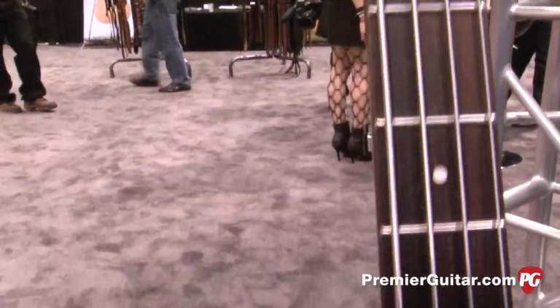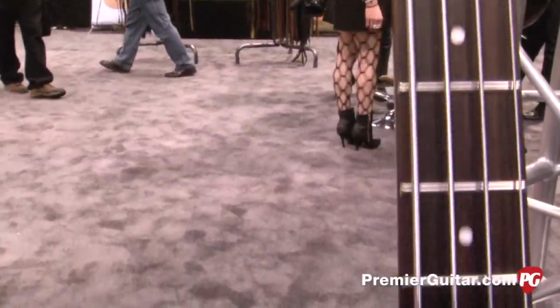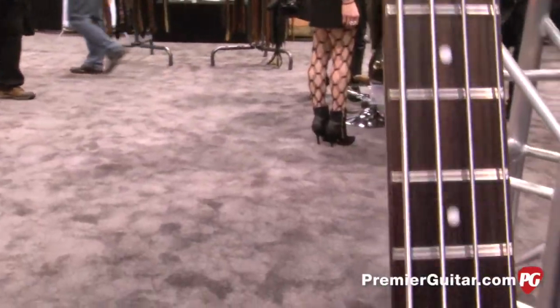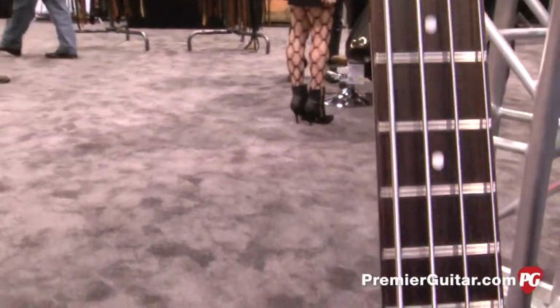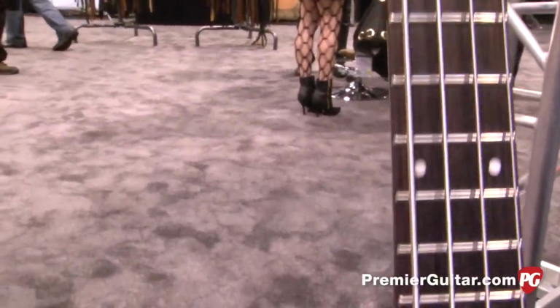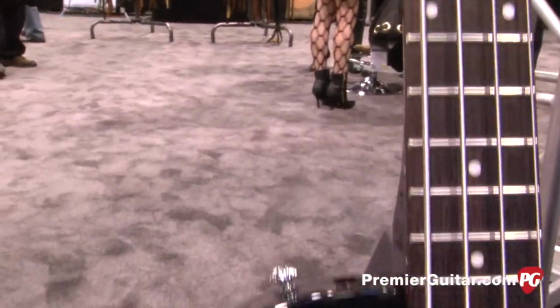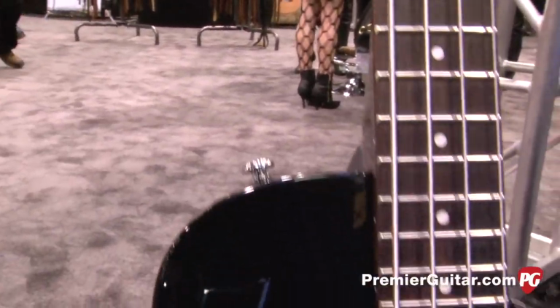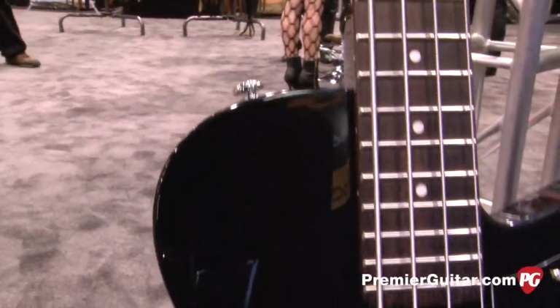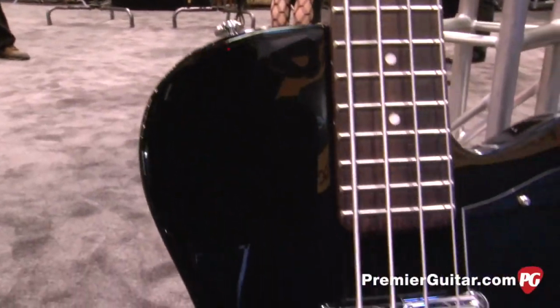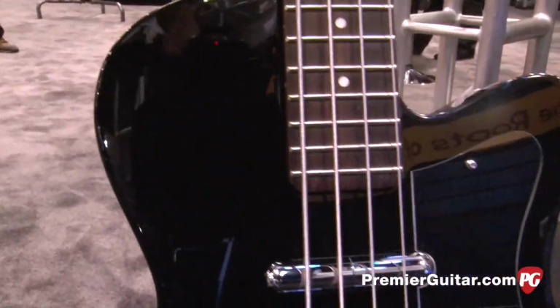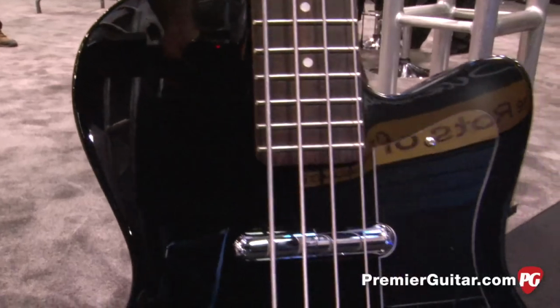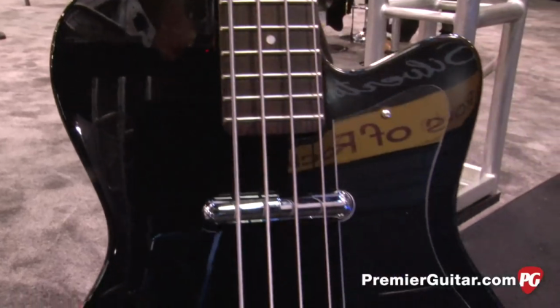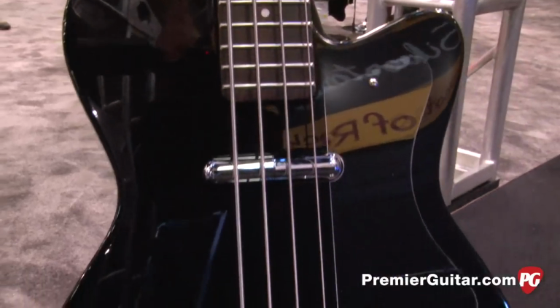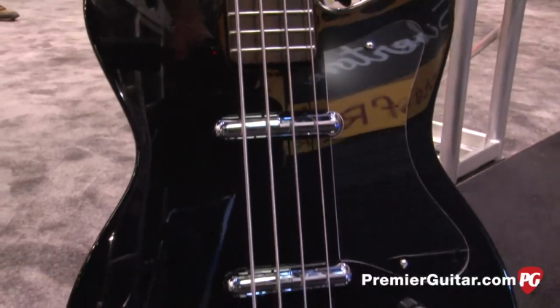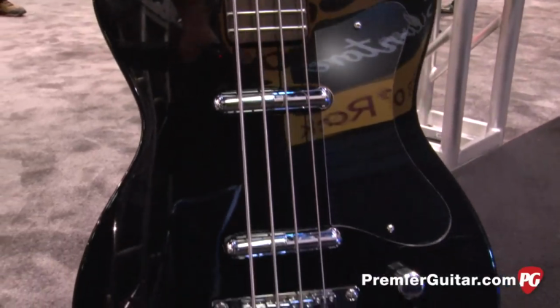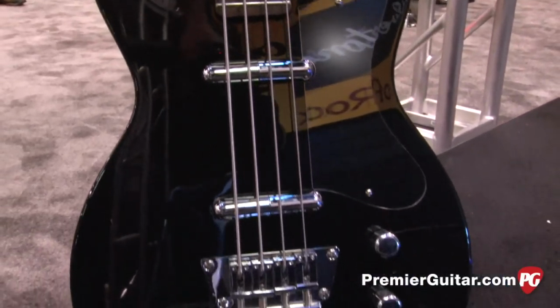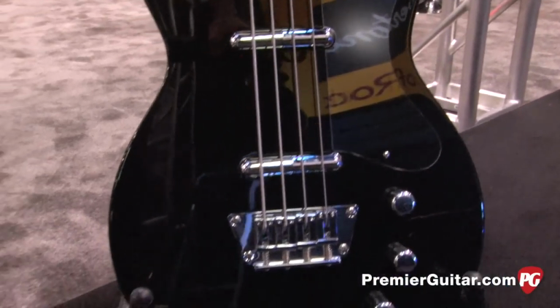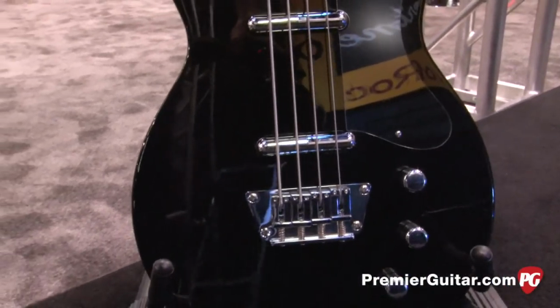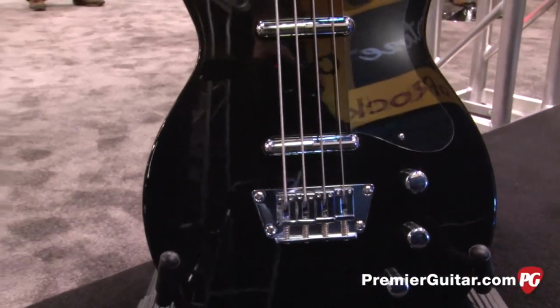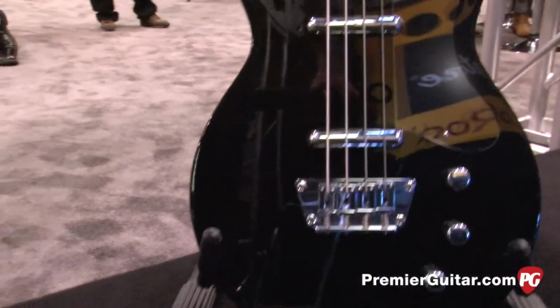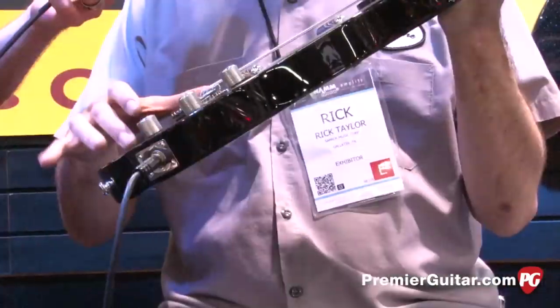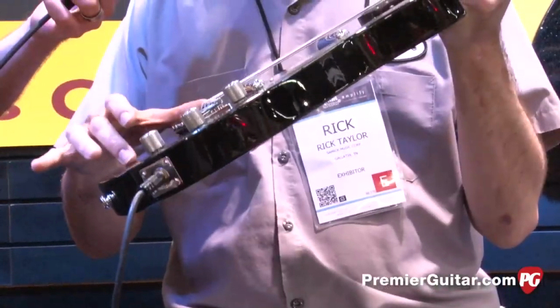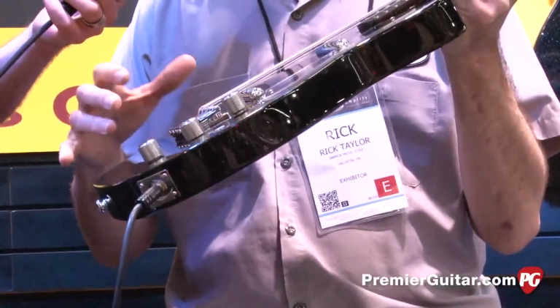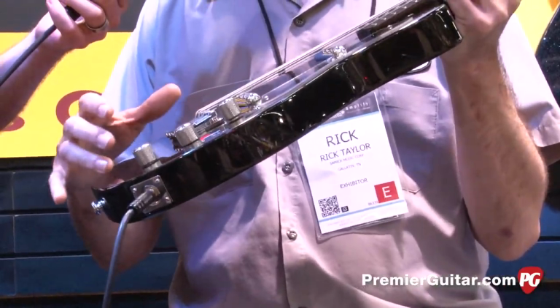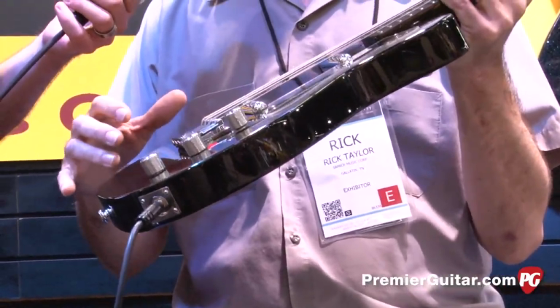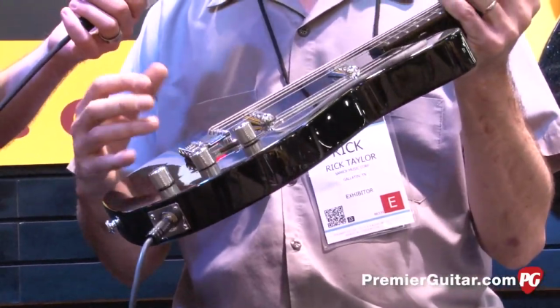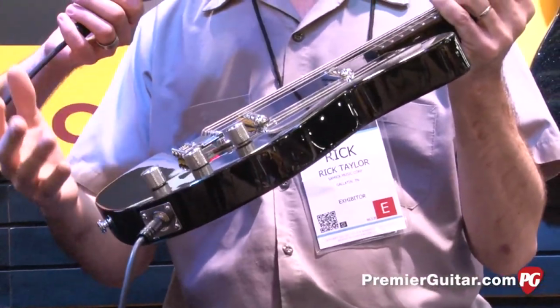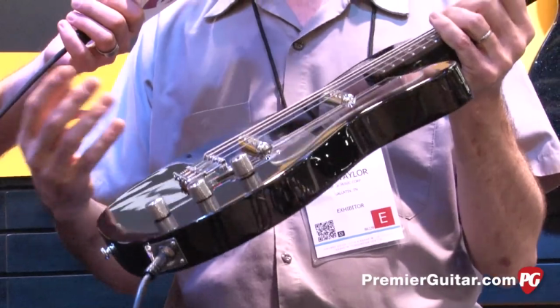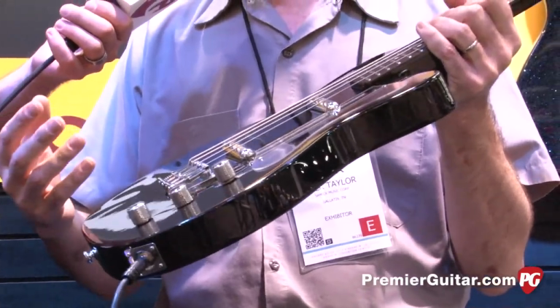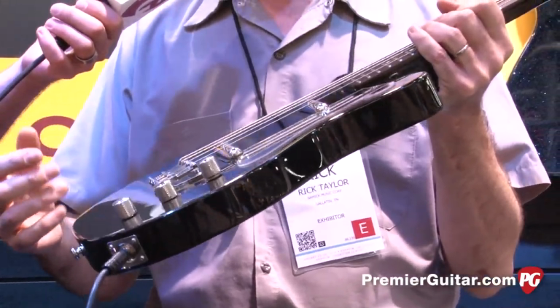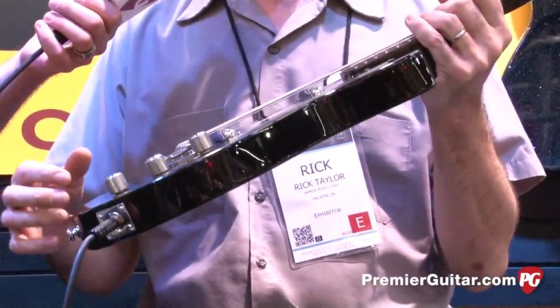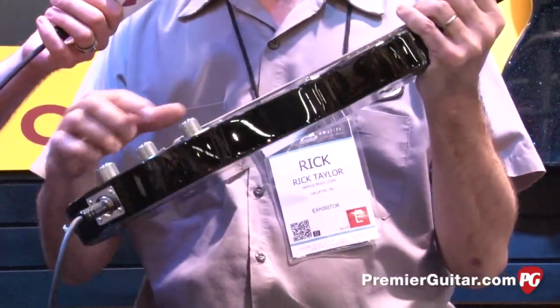We updated a few things. The original one, as a lot of our vintage friends know, was made out of masonite and pine. We're using a solid mahogany body to make it functional for the modern musician.